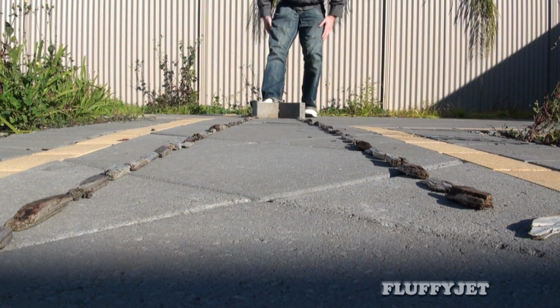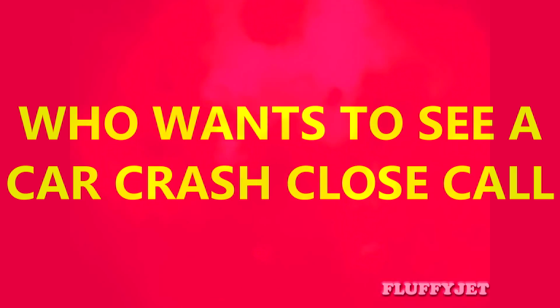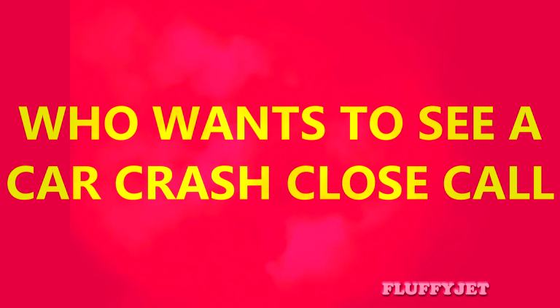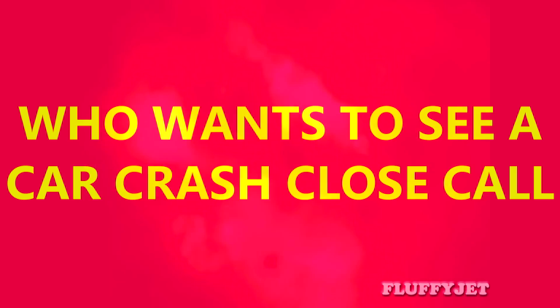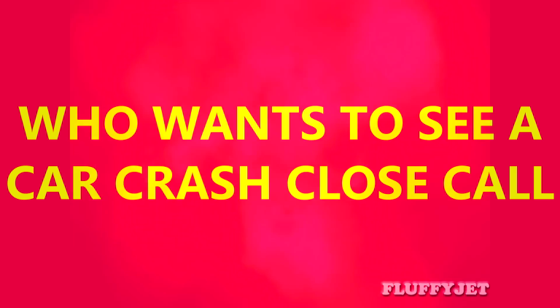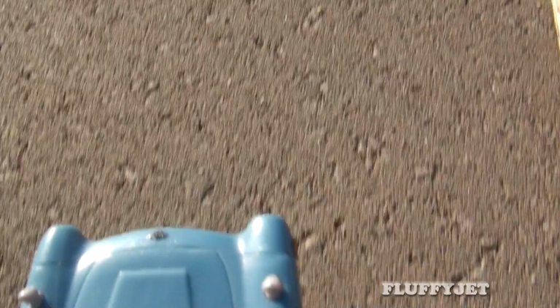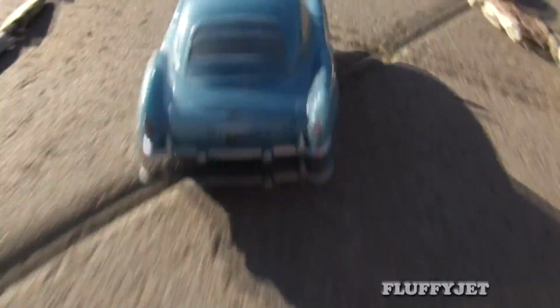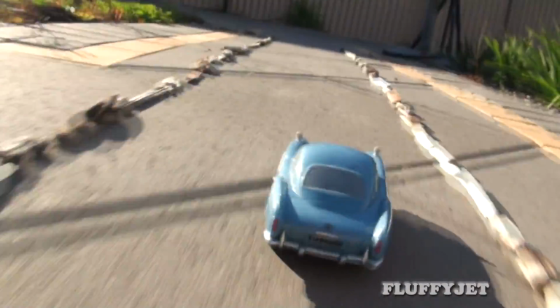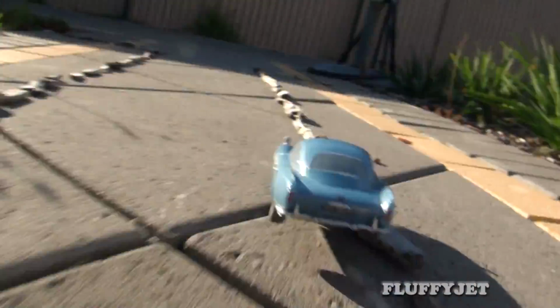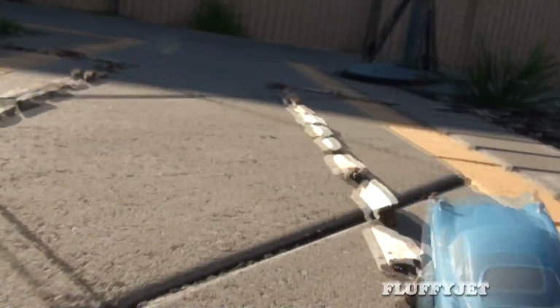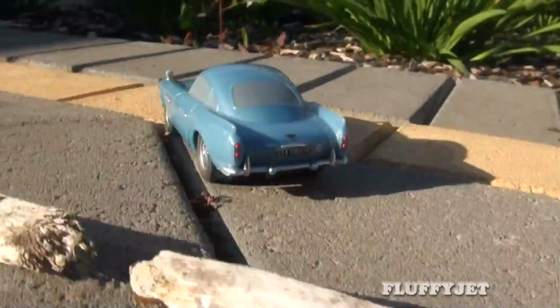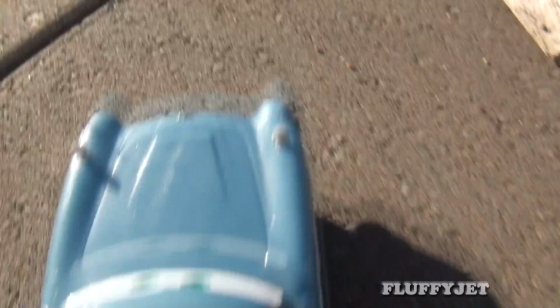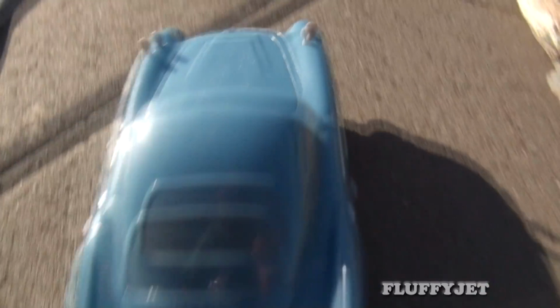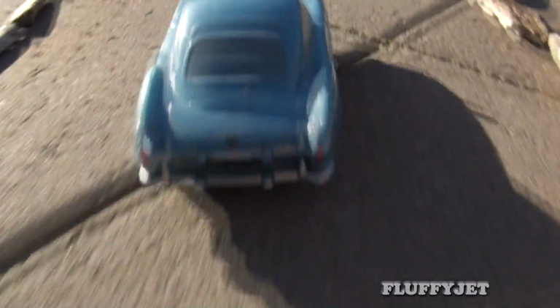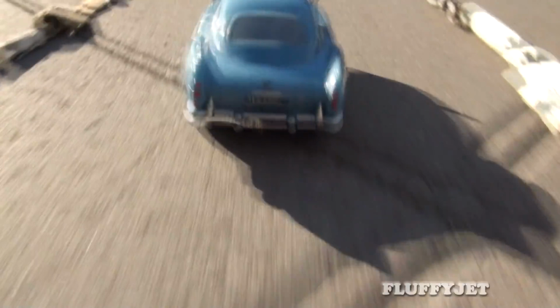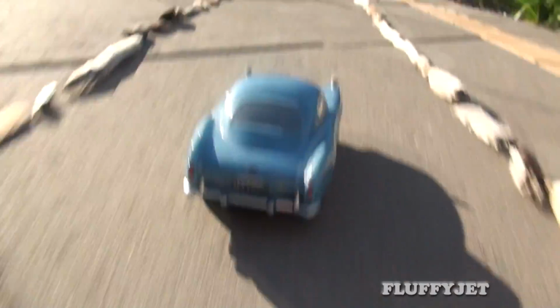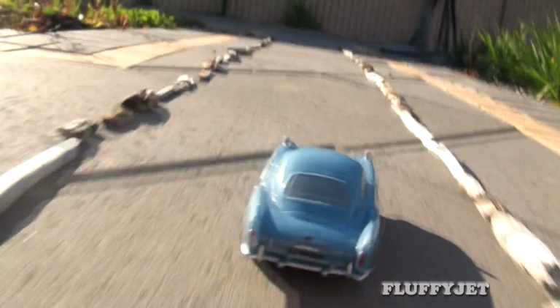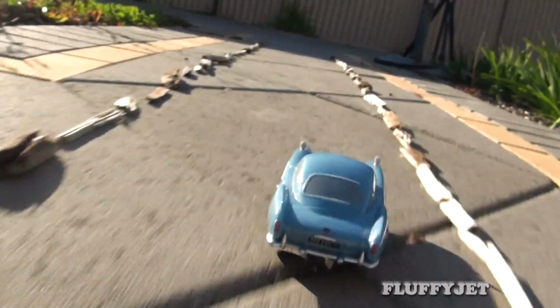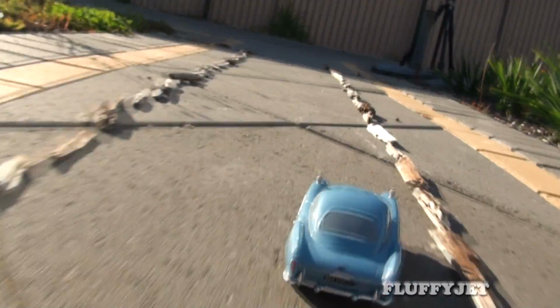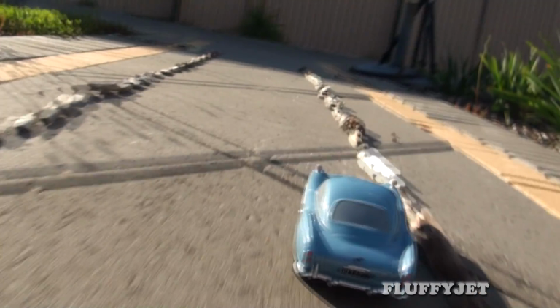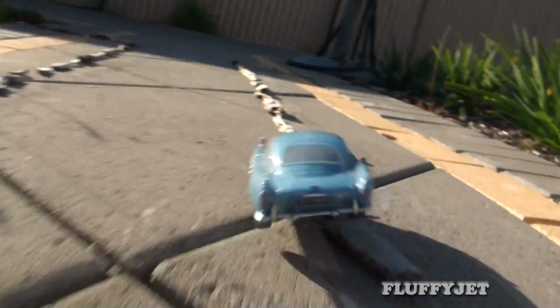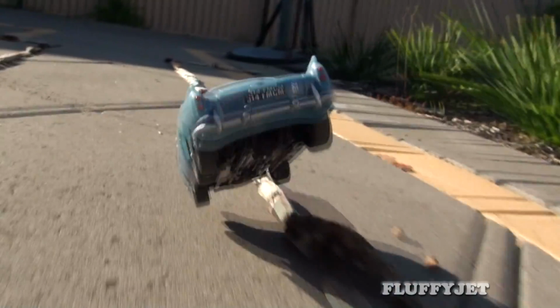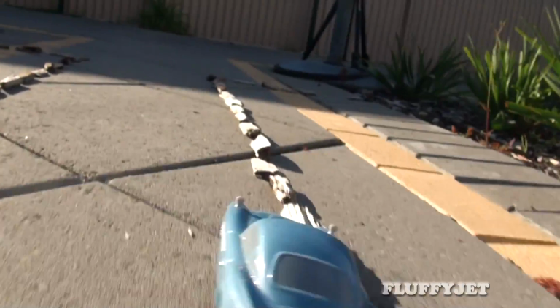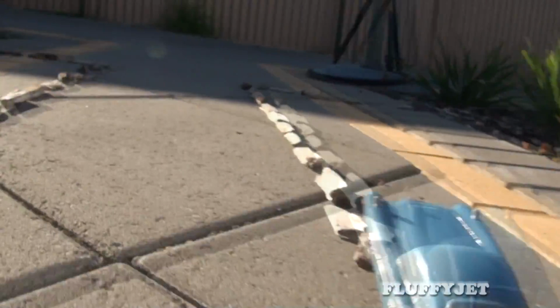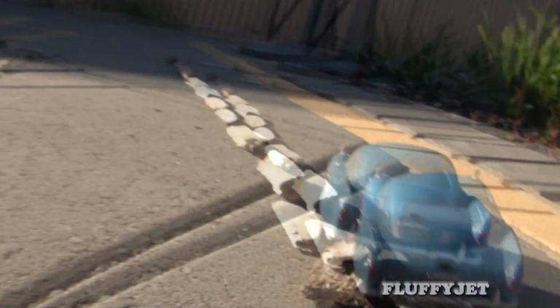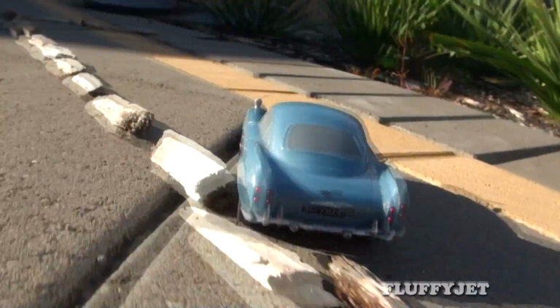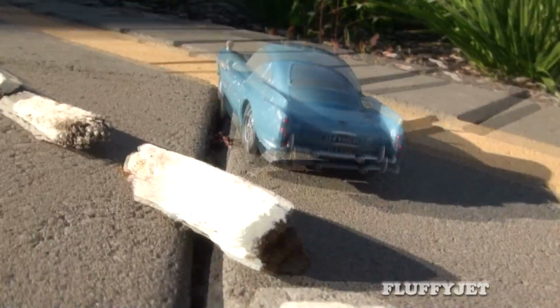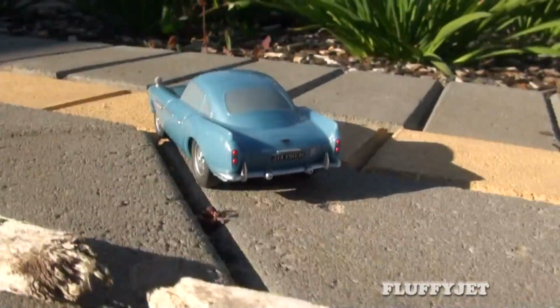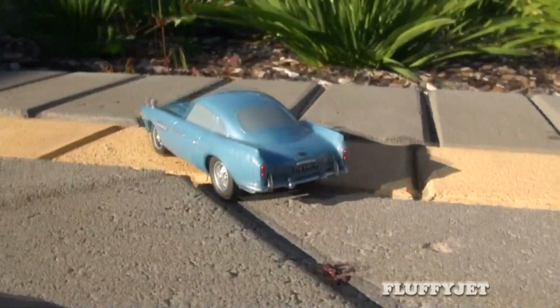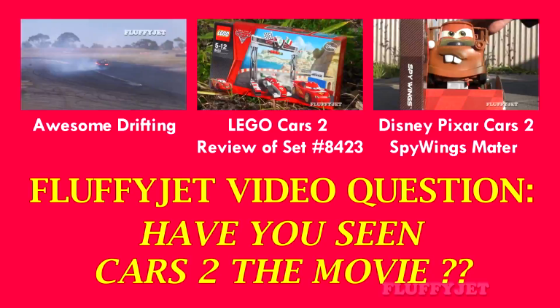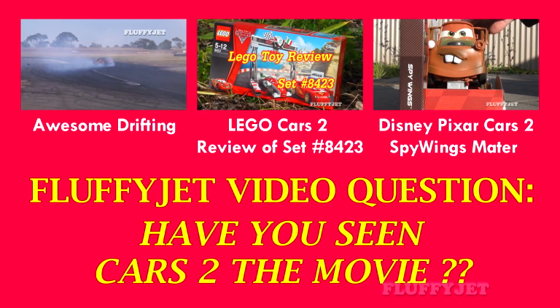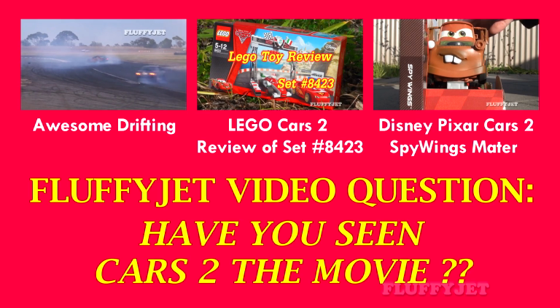Now just for fun, who wants to see a car crash? I still don't know why I'm about to do a car crash, but I love the car crash. It's great.